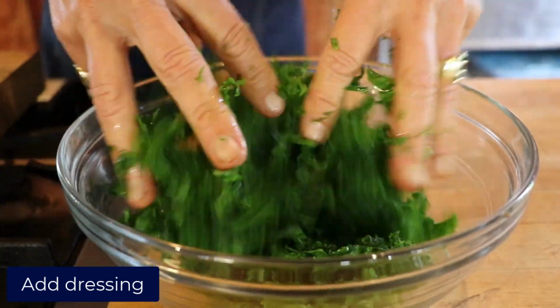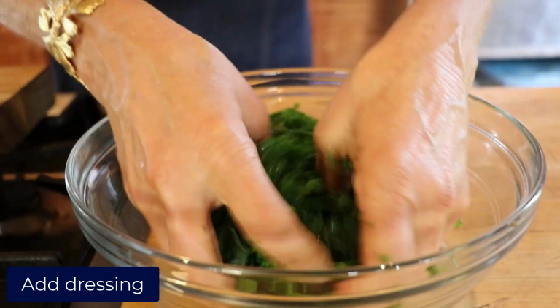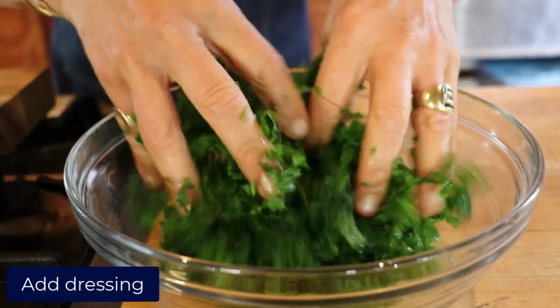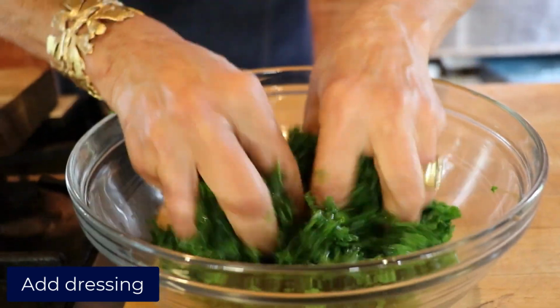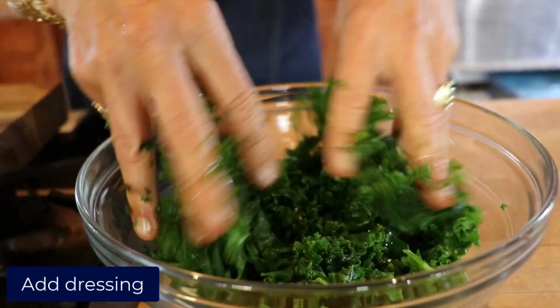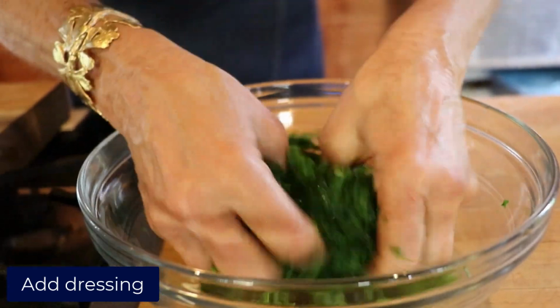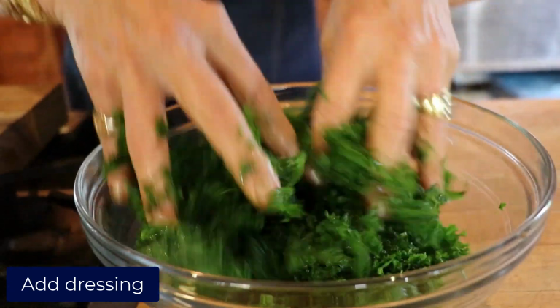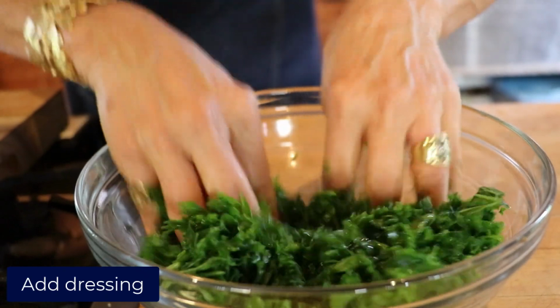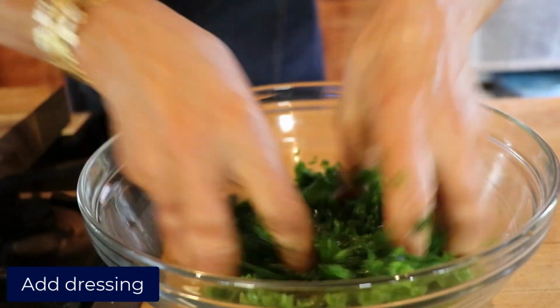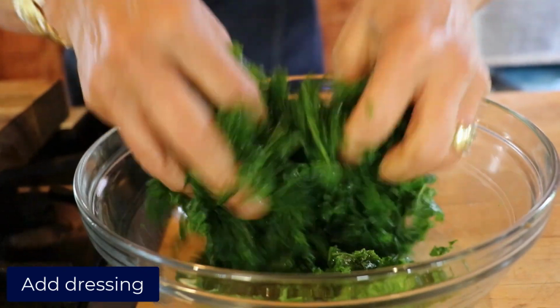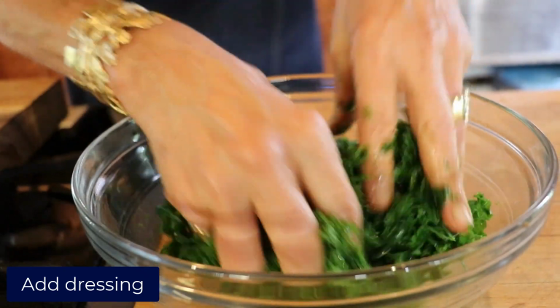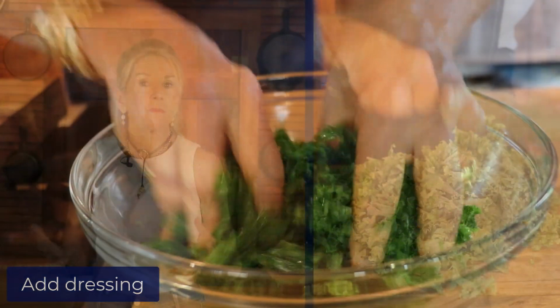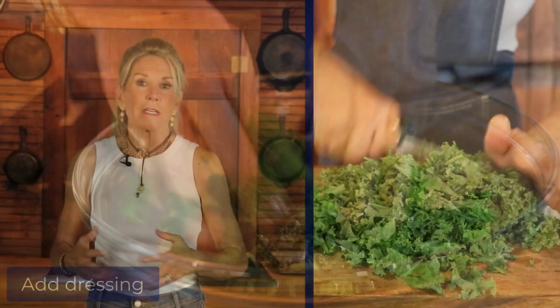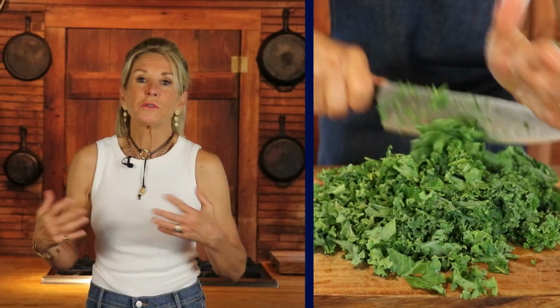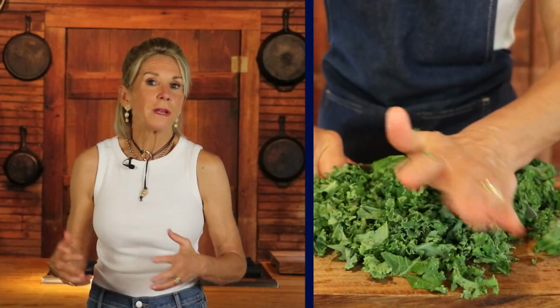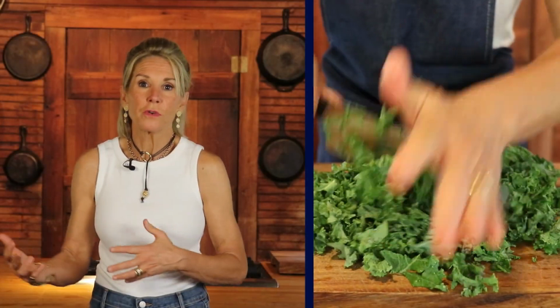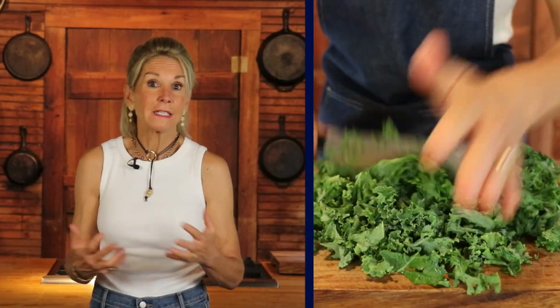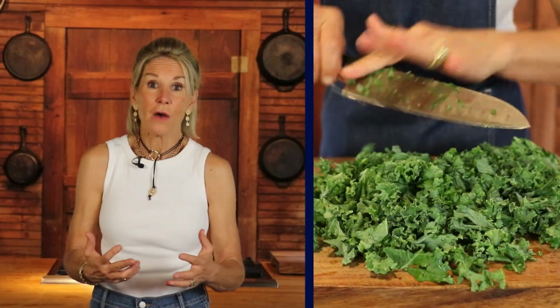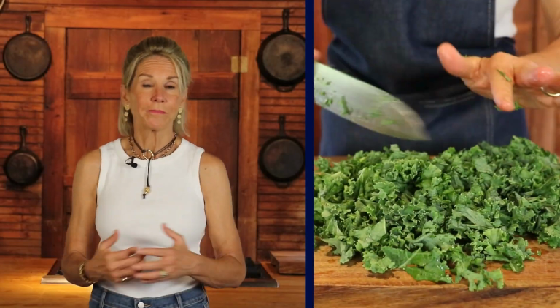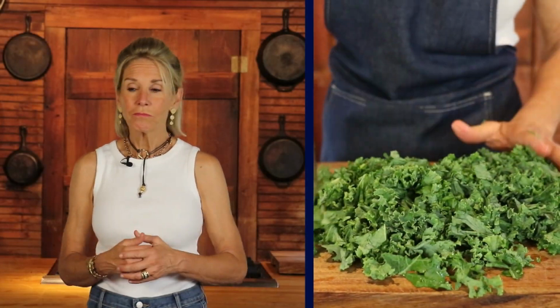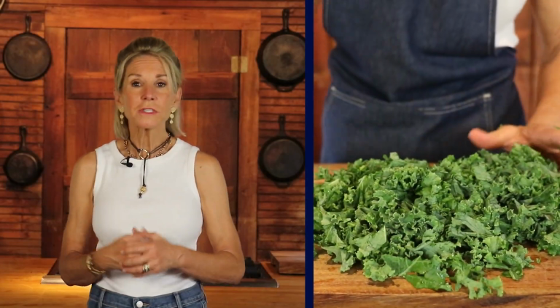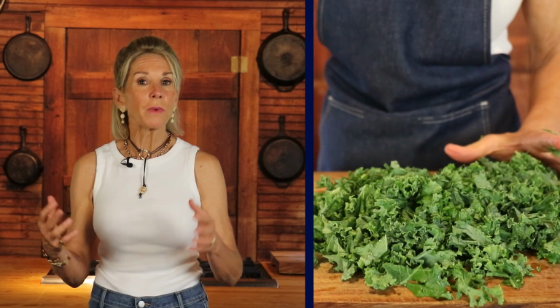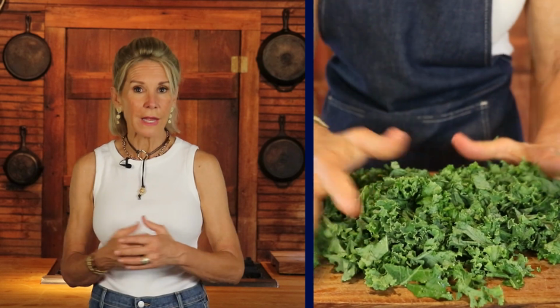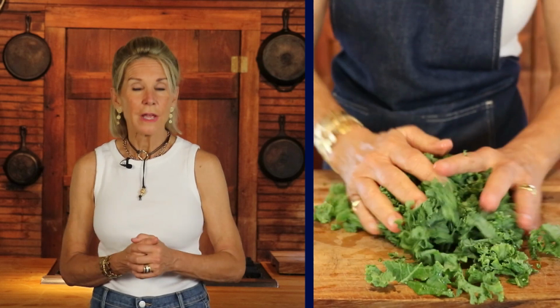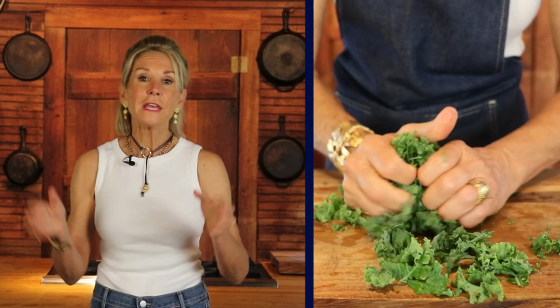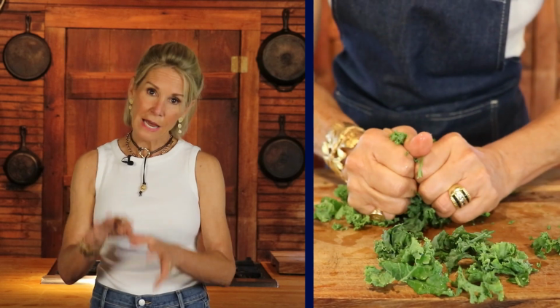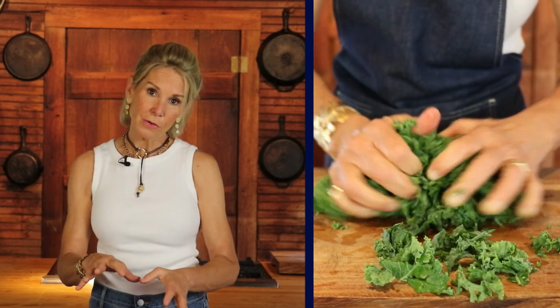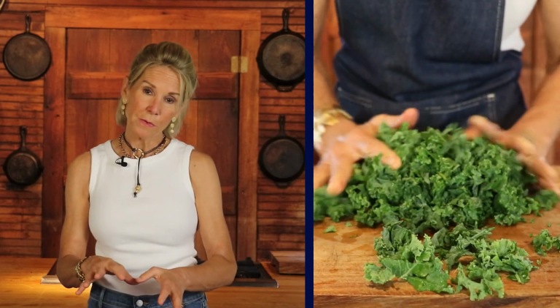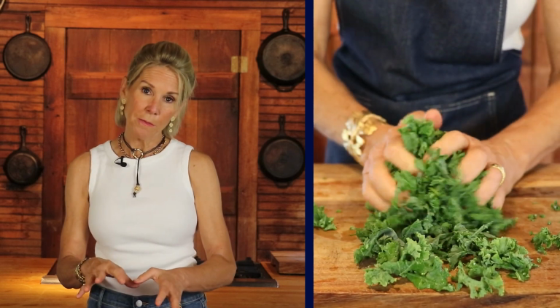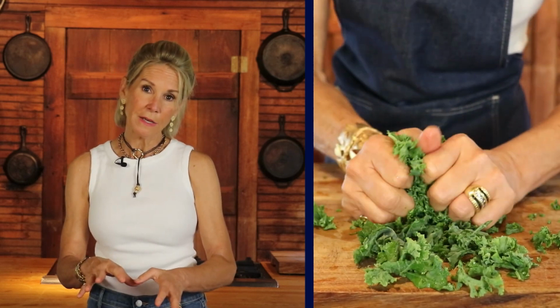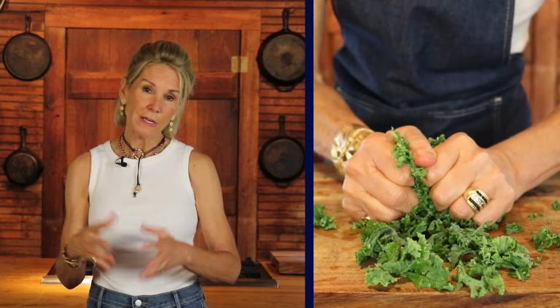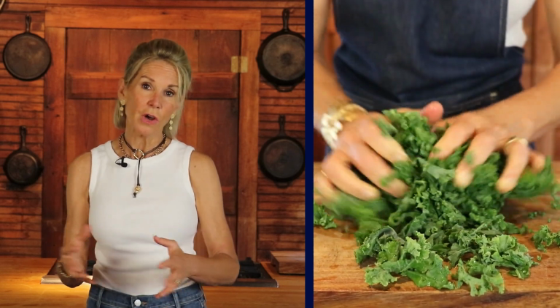You can let it sit in the fridge or outside the fridge — 15 minutes can help, 20 minutes, 30 minutes, an hour, somewhere around there. Then add your remaining ingredients and toss.